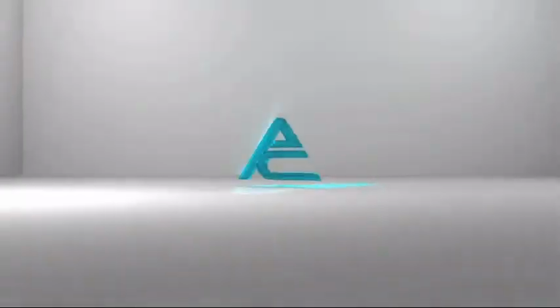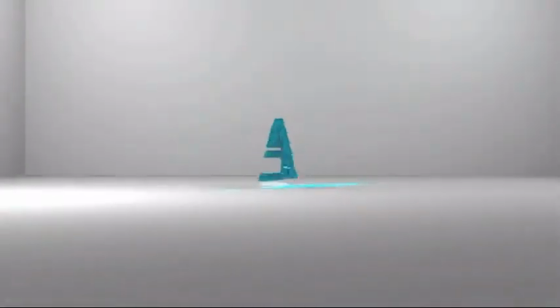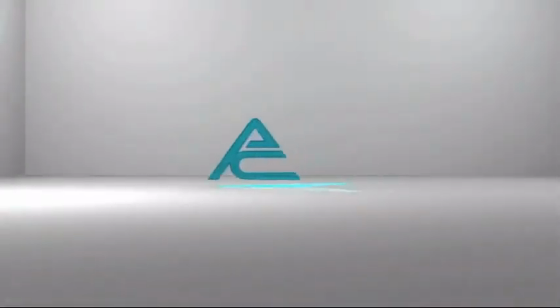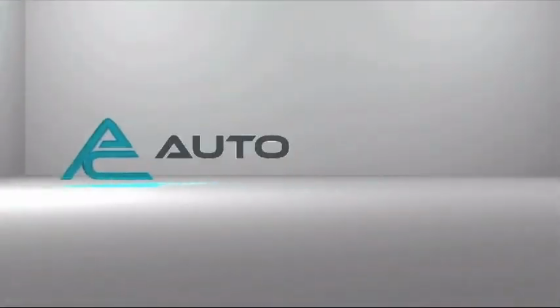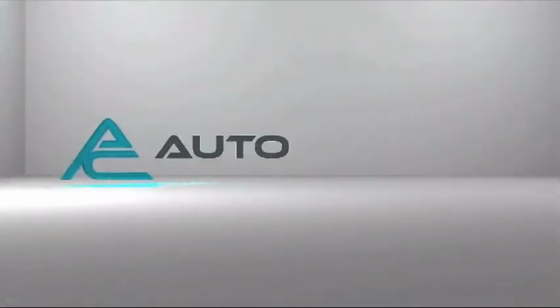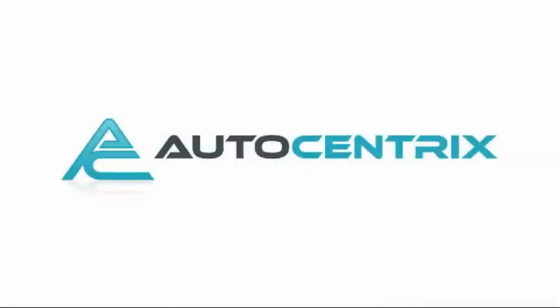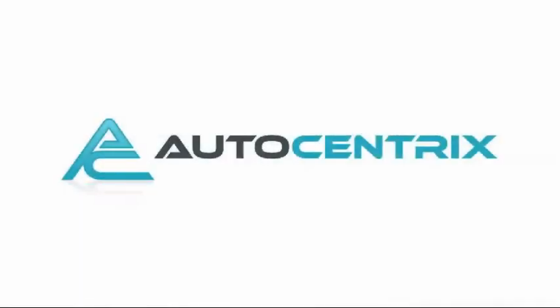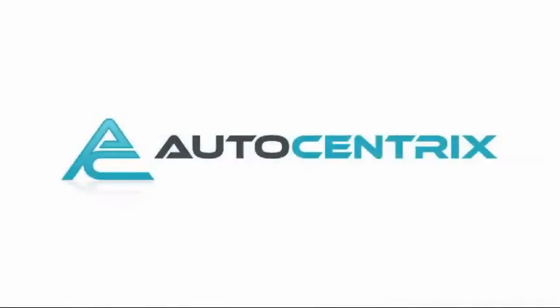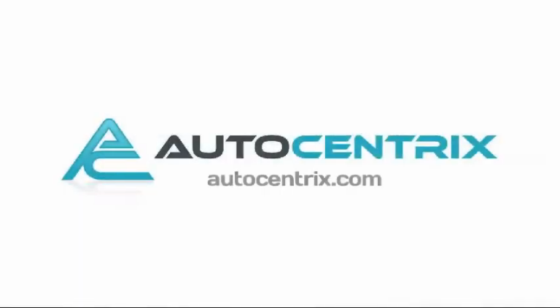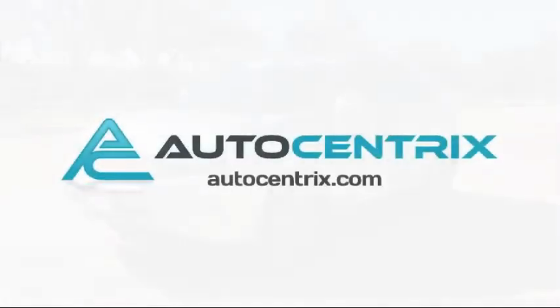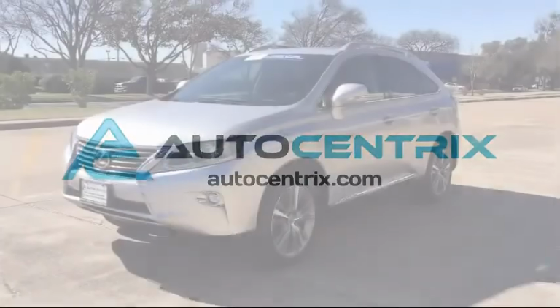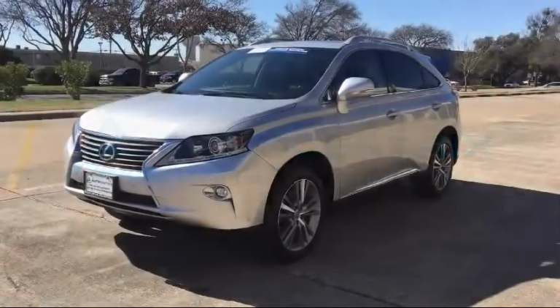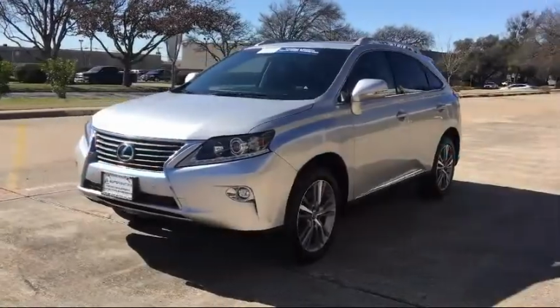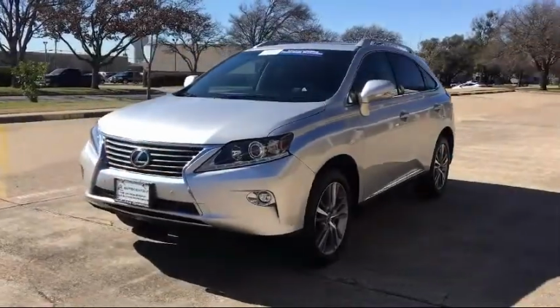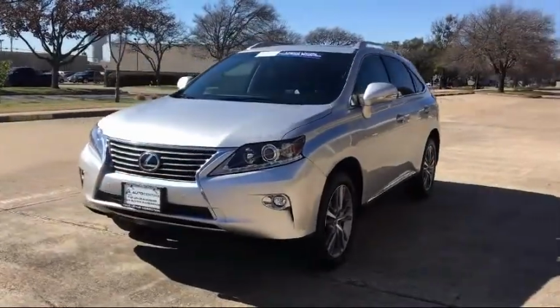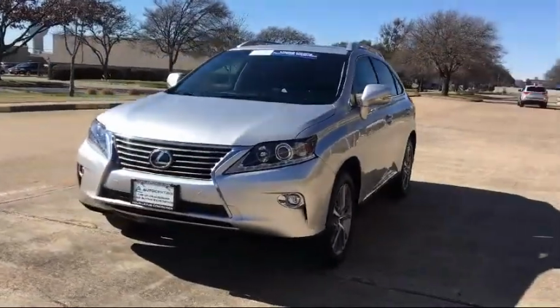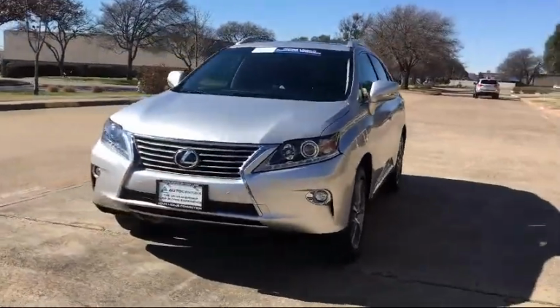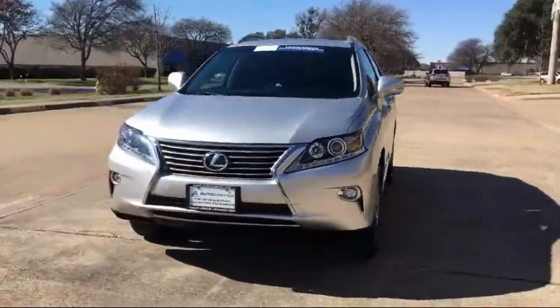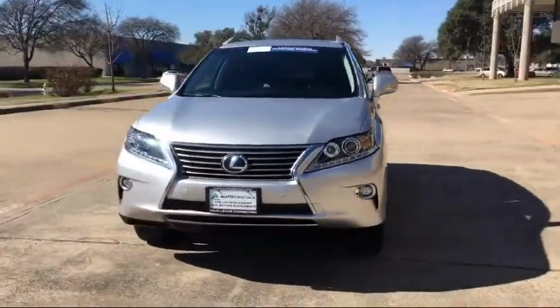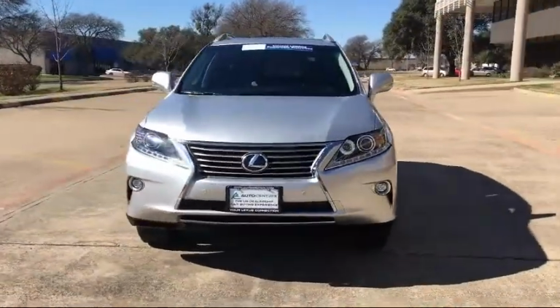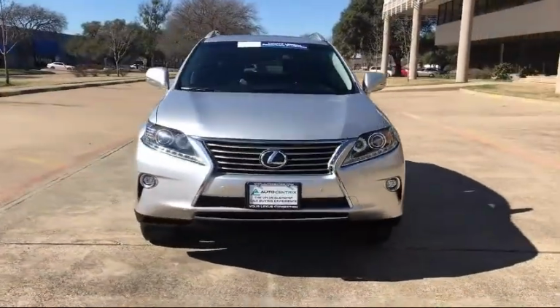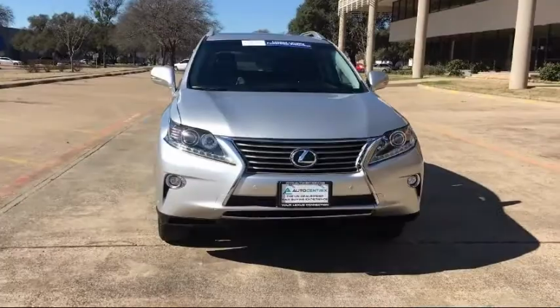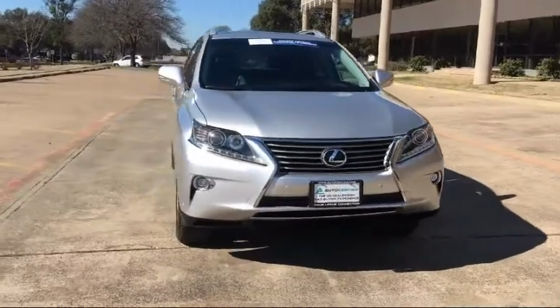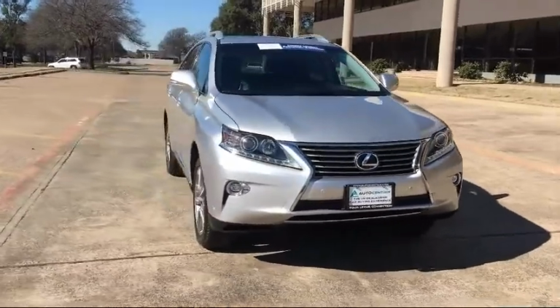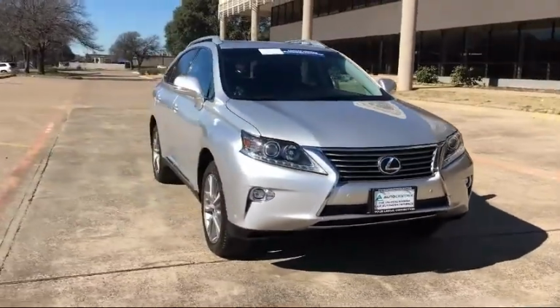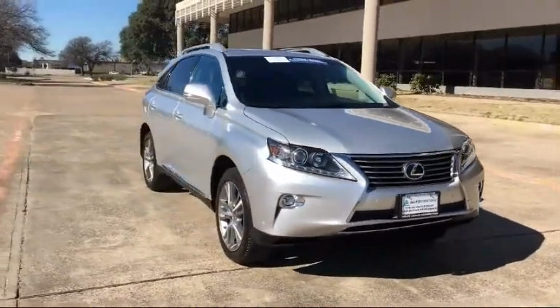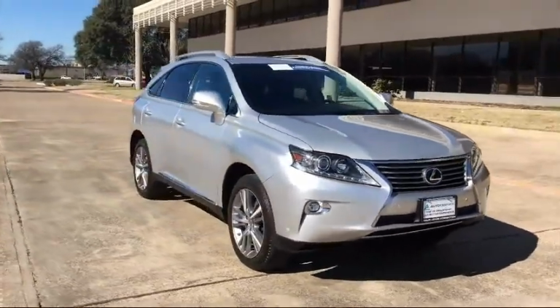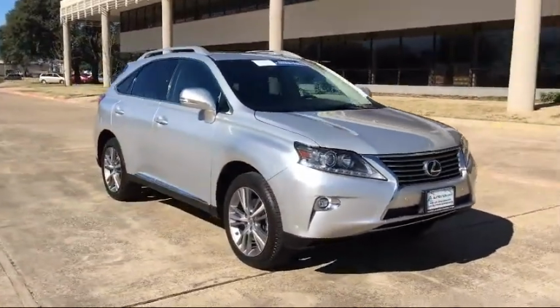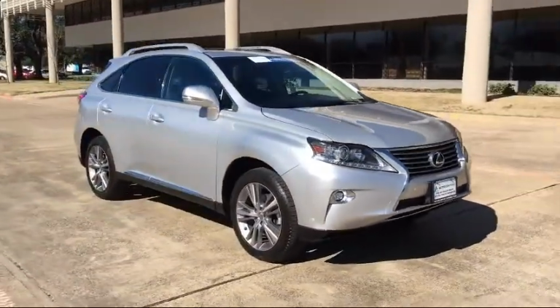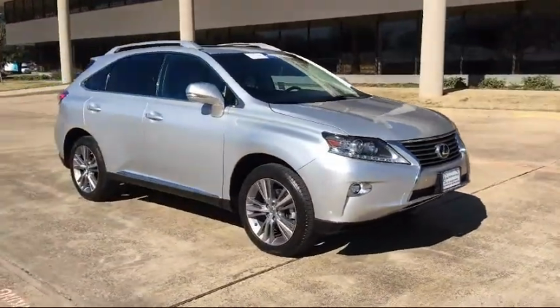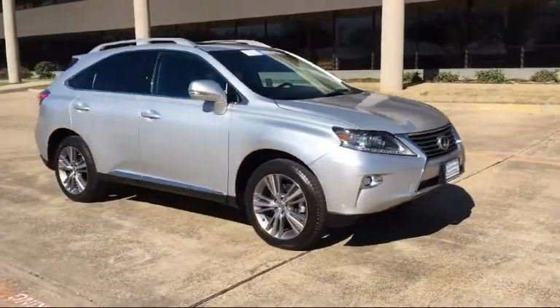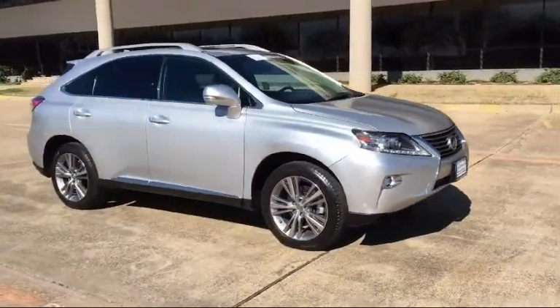Welcome to AutoCentrics, a premier dealer serving the greater Dallas area. Here's a look at one of our quality pre-owned vehicles that comes equipped with Bluetooth smartphone integration, MP3 player, and navigation system.